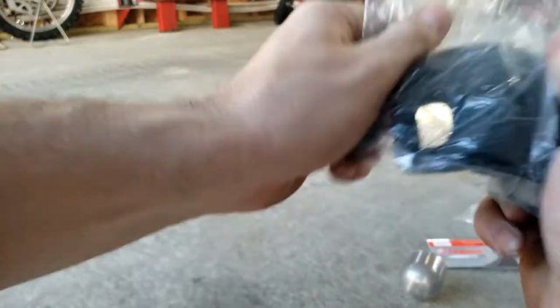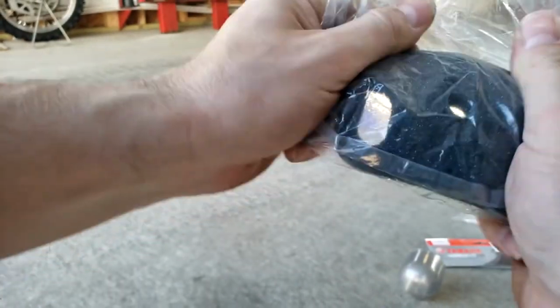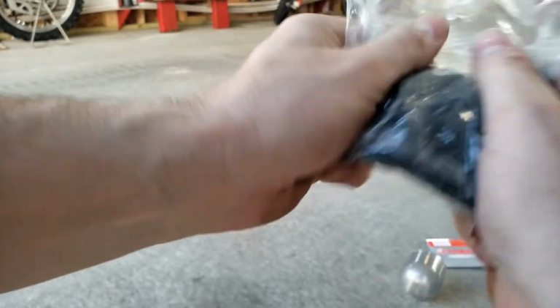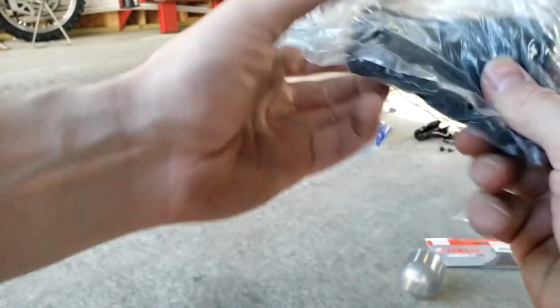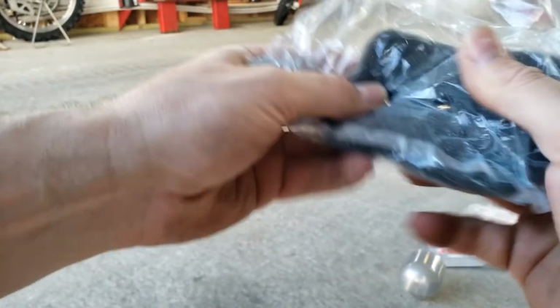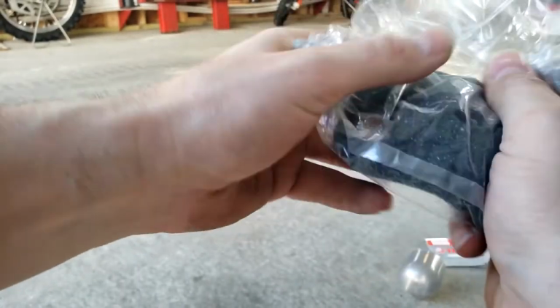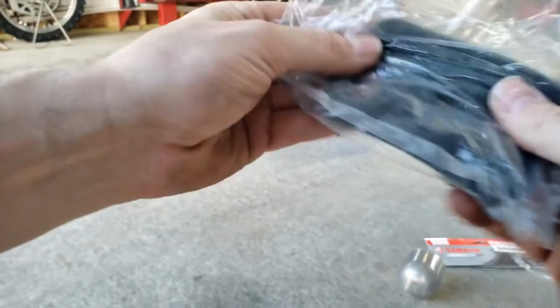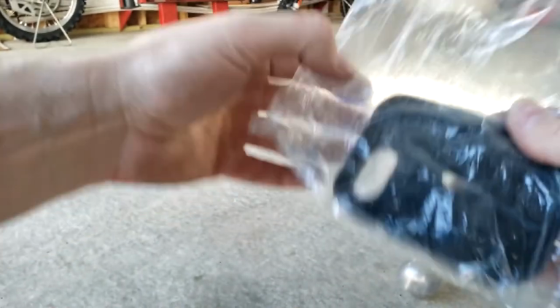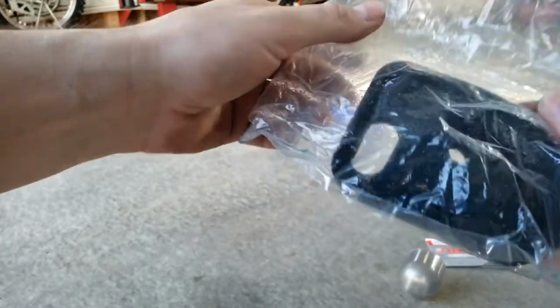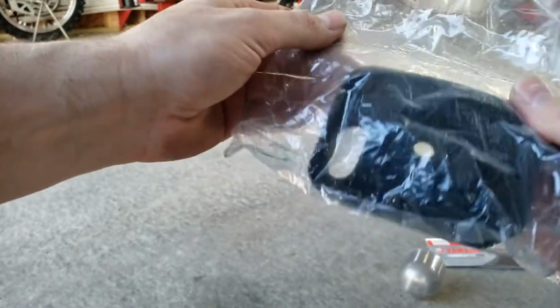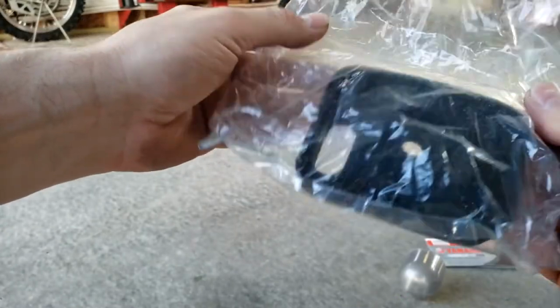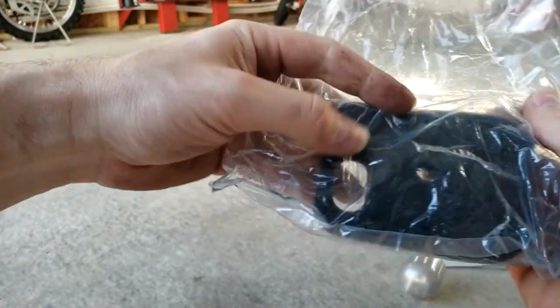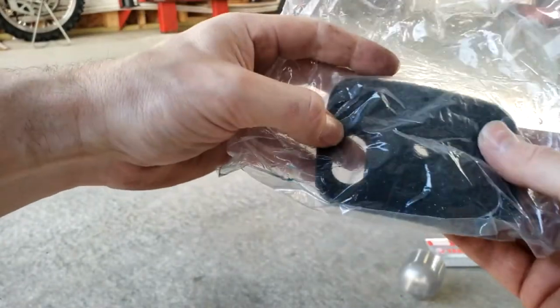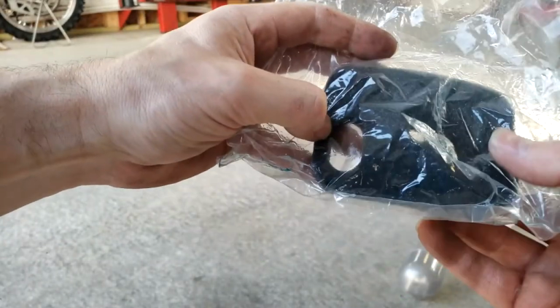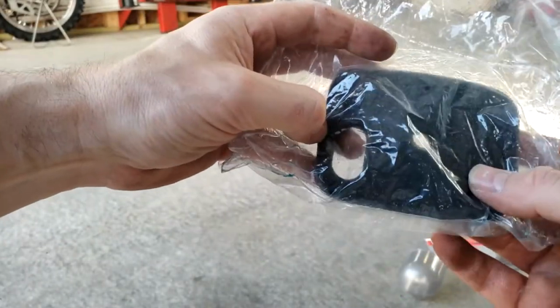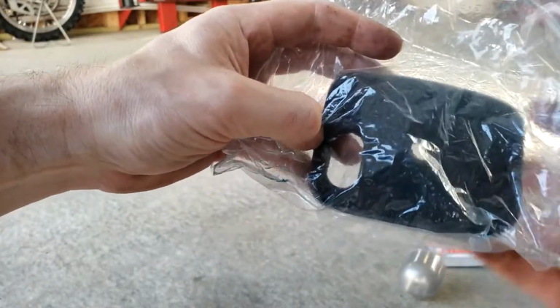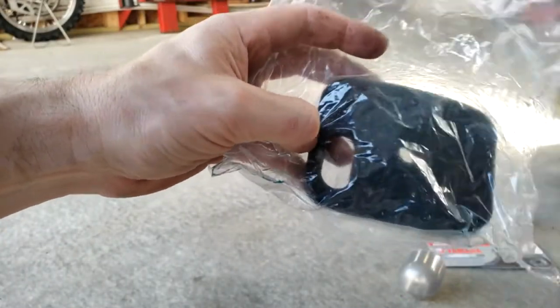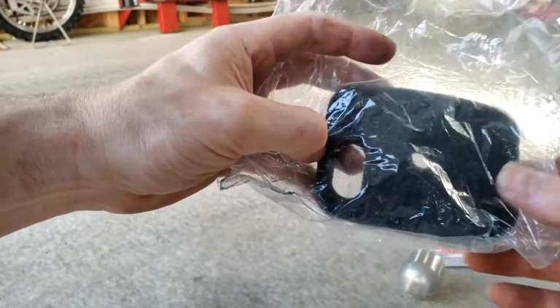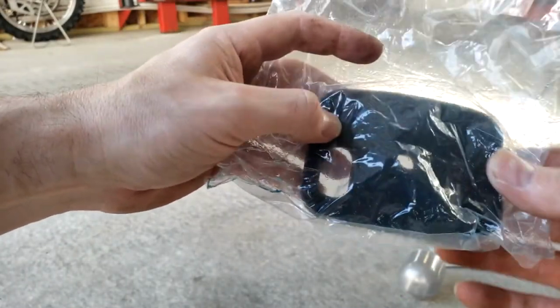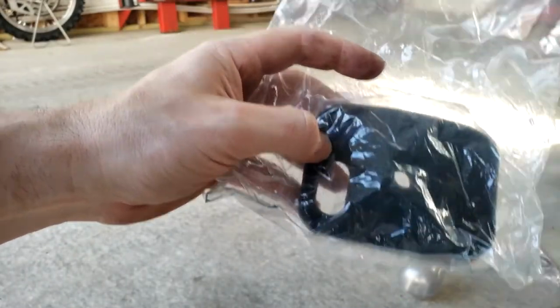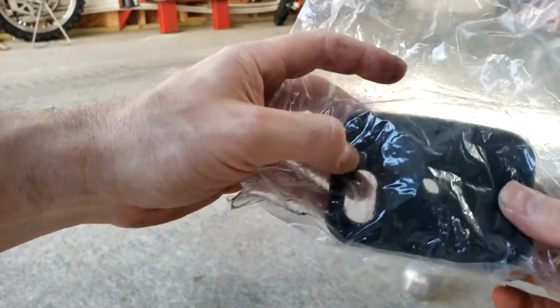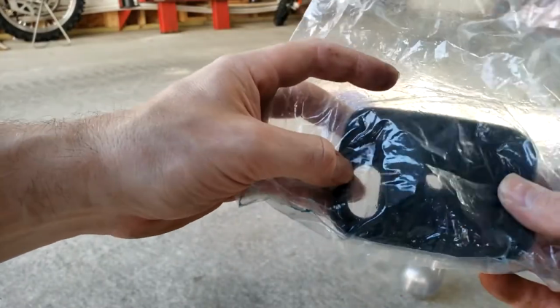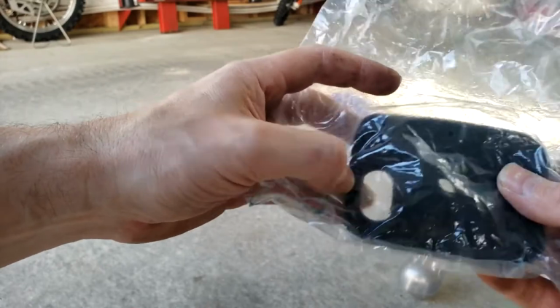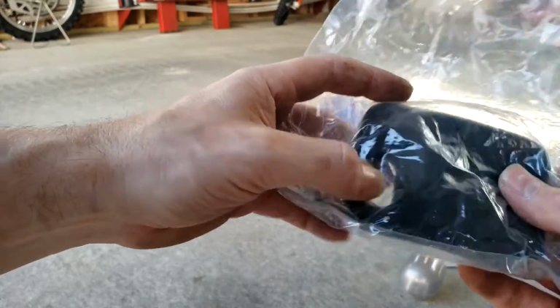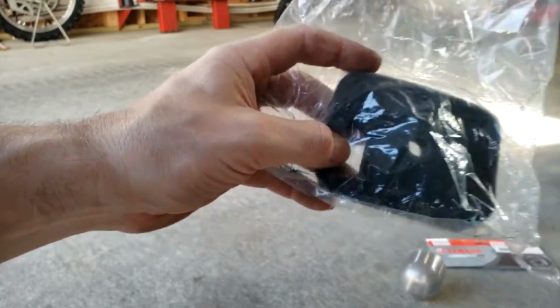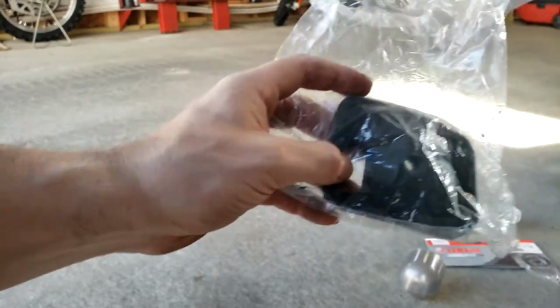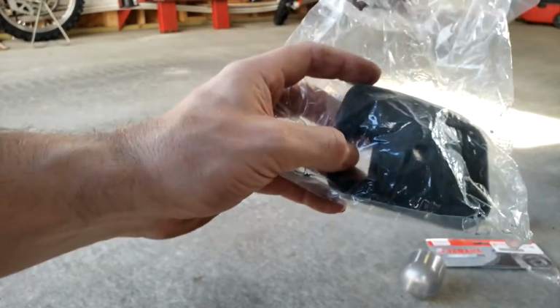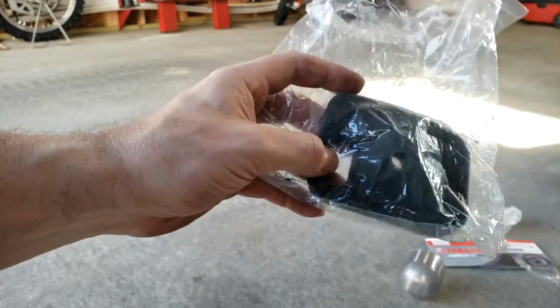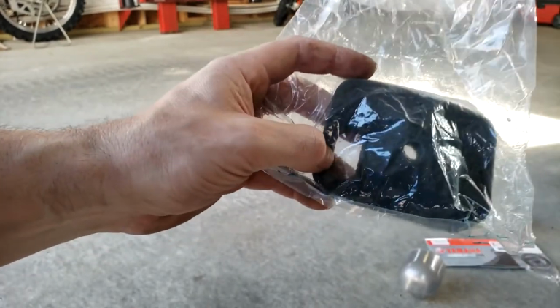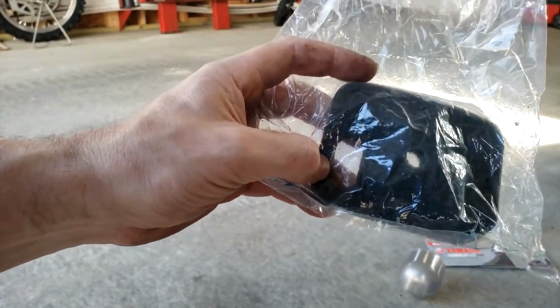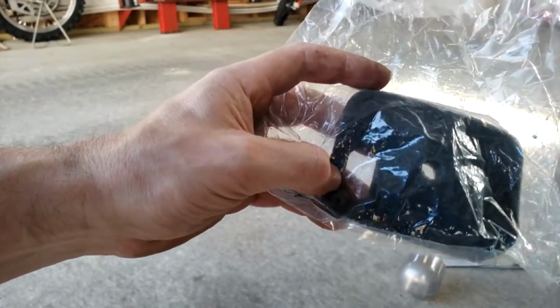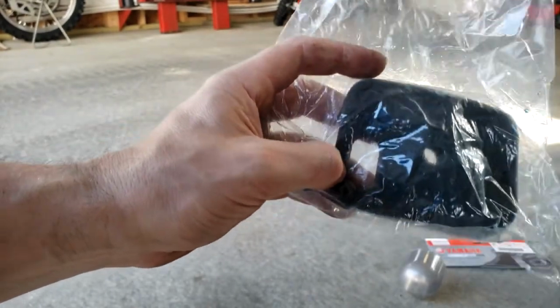It collects everything. And every time you change out your filter, you can actually clean it off, re-rinse it, and then spray some more filter oil on there so that it works best.